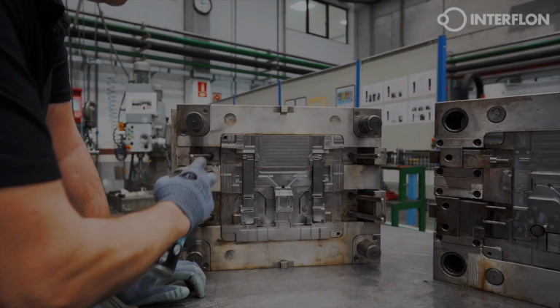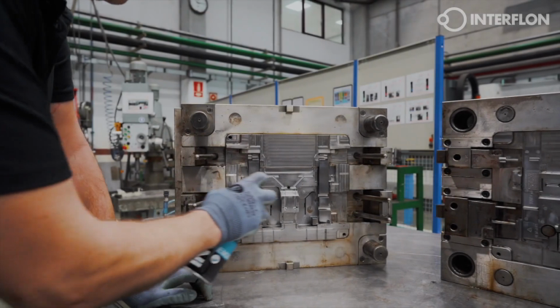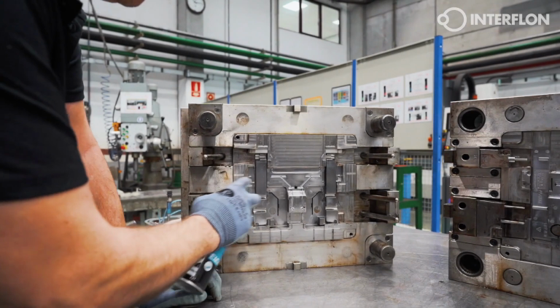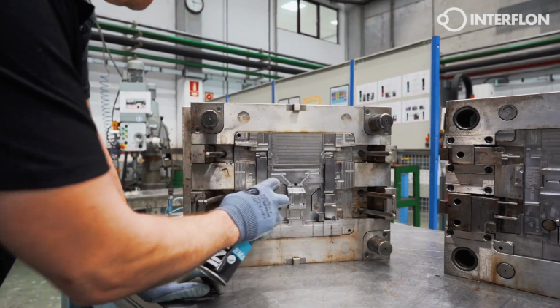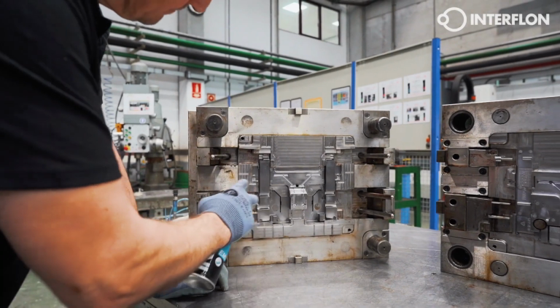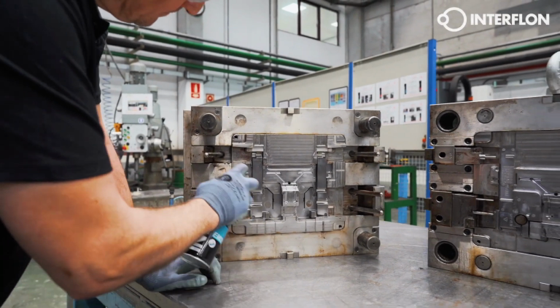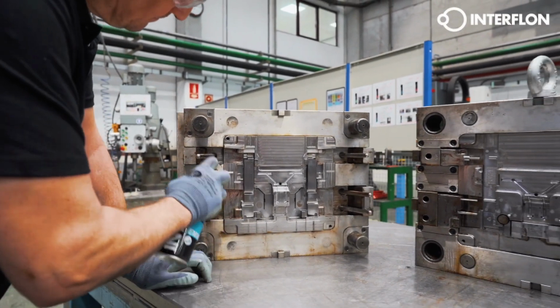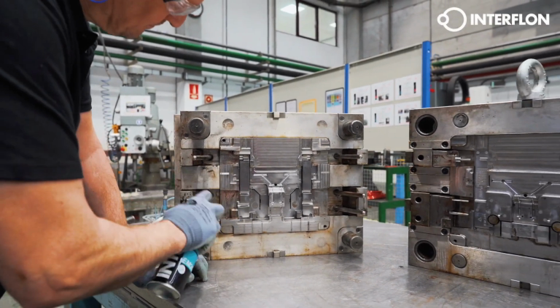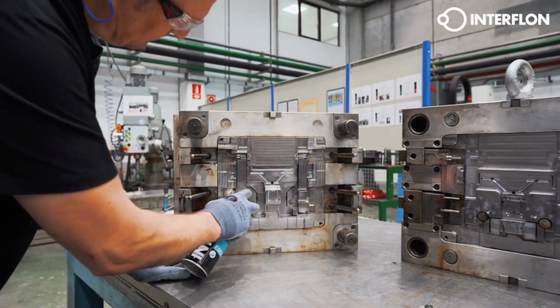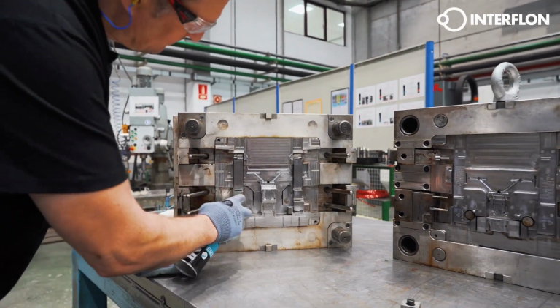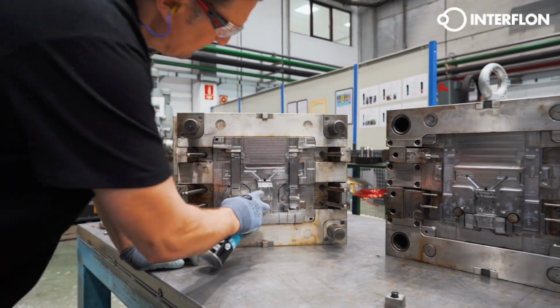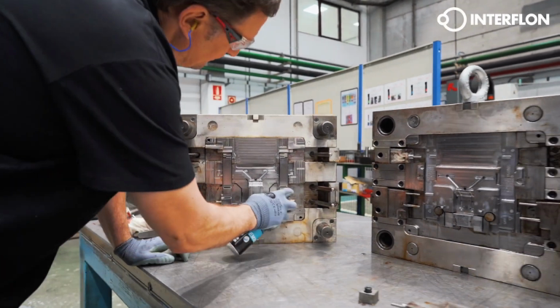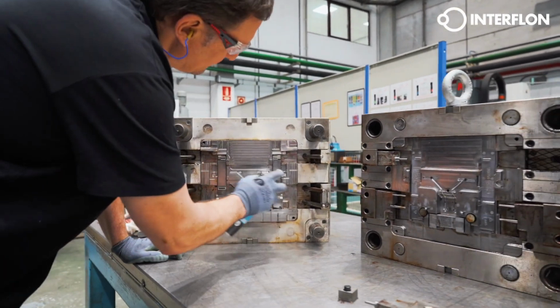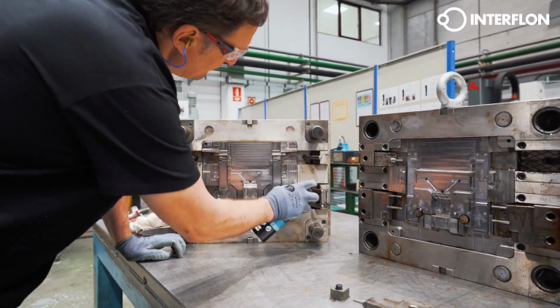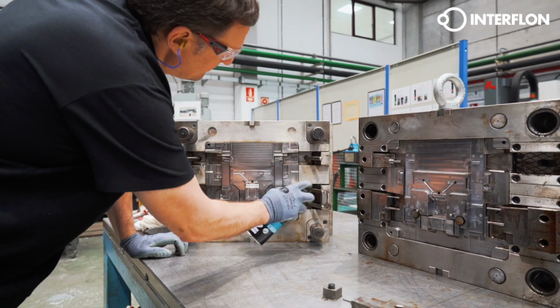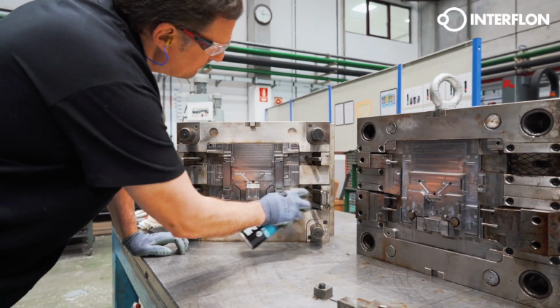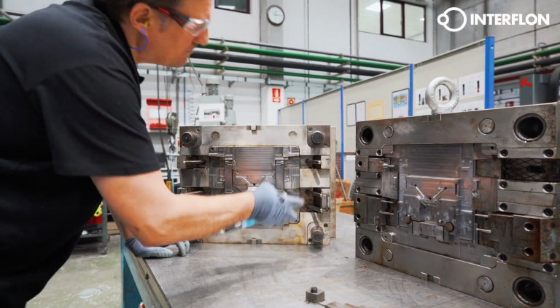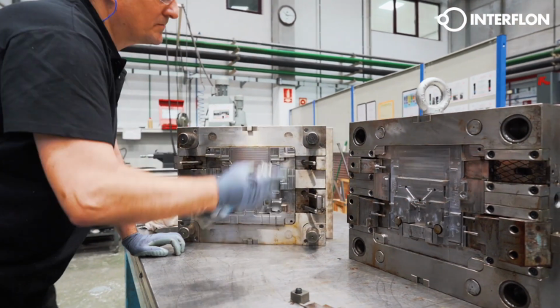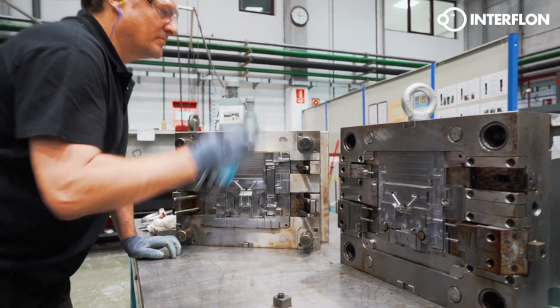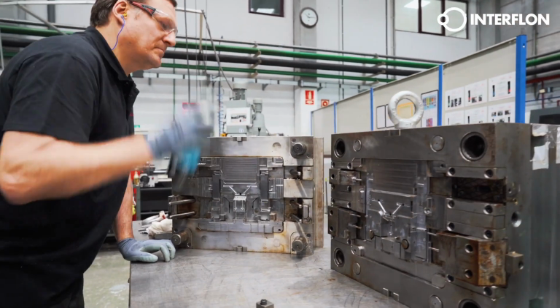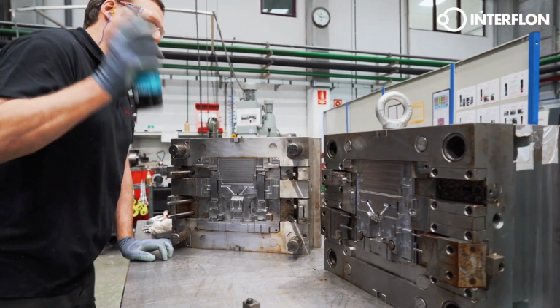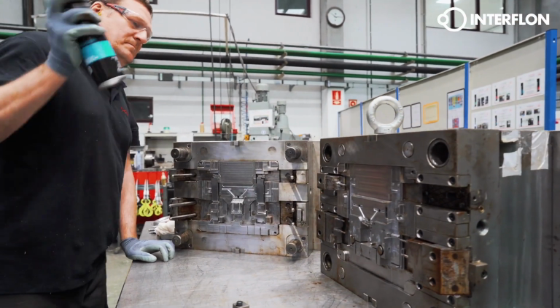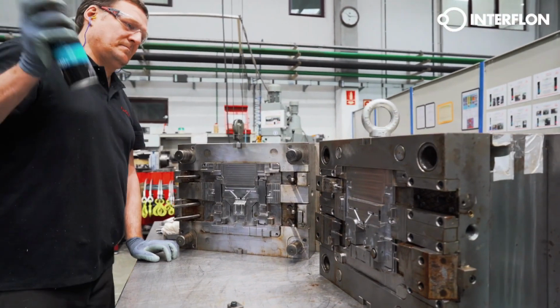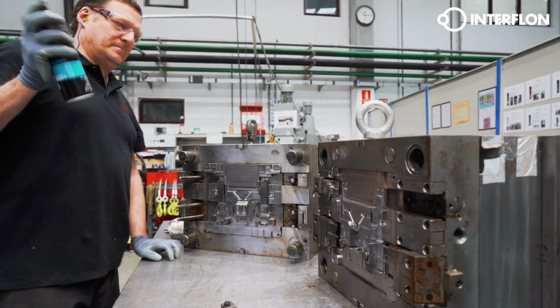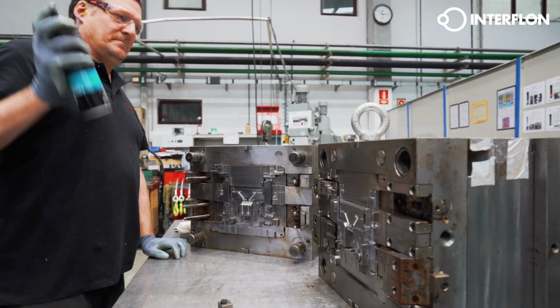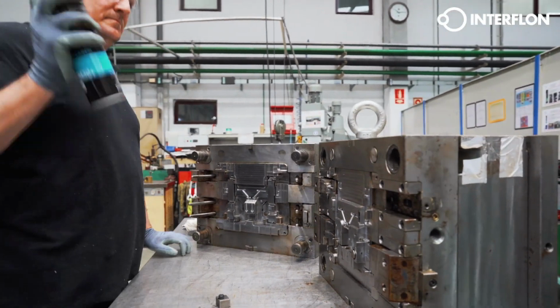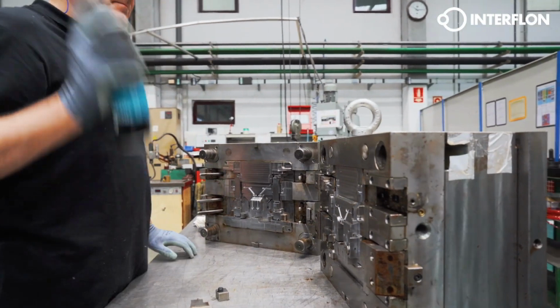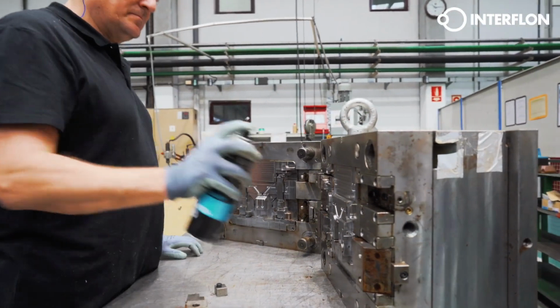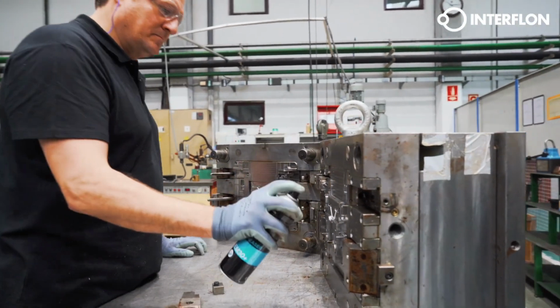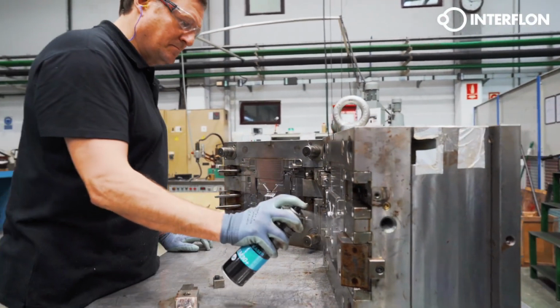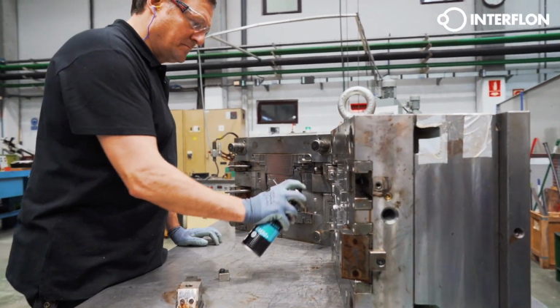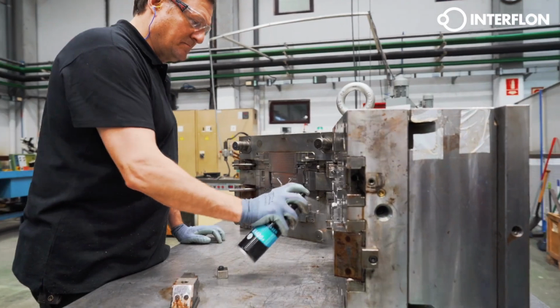When a mould comes back from production, it's important they clean thoroughly of adhered contamination and burn gases, so that they can be used correctly the next time.